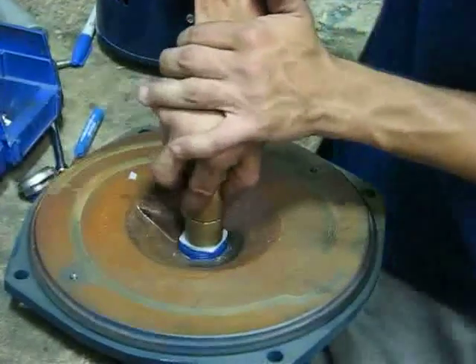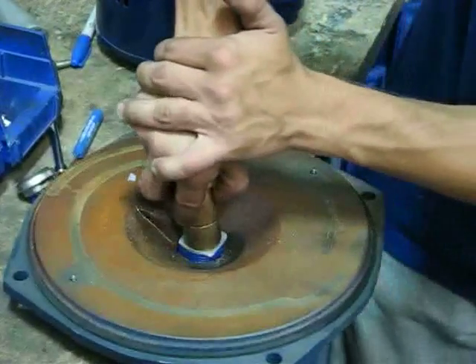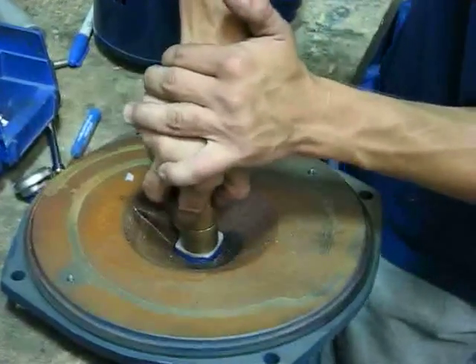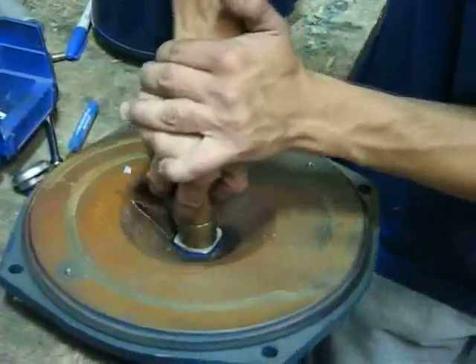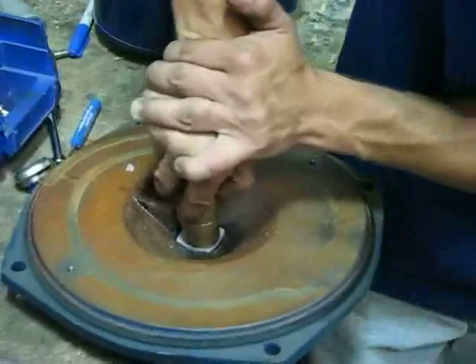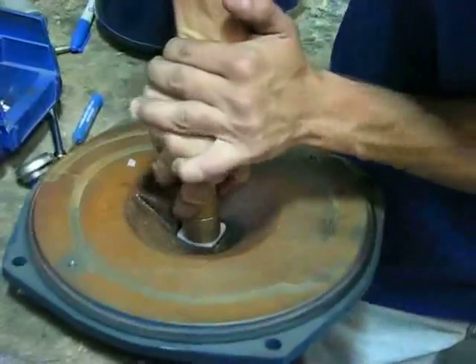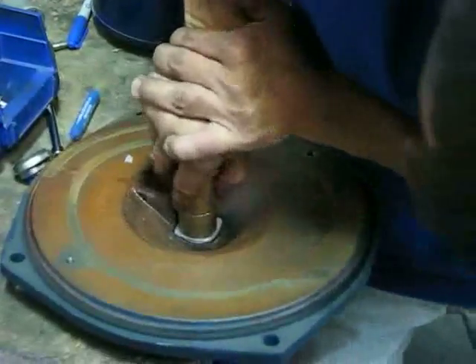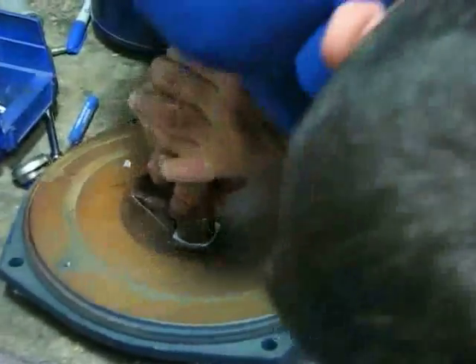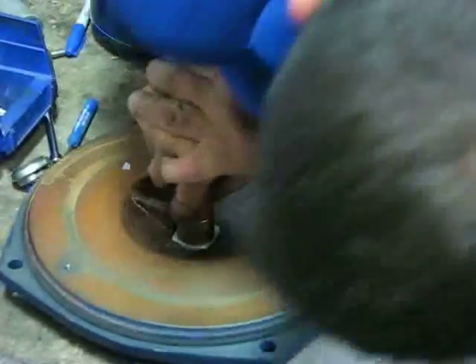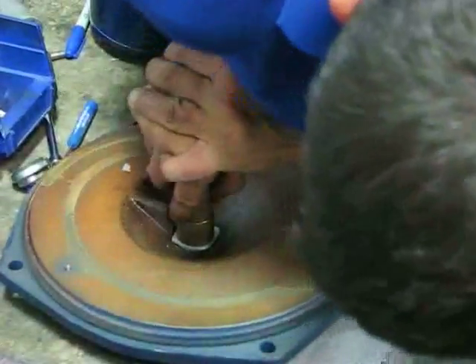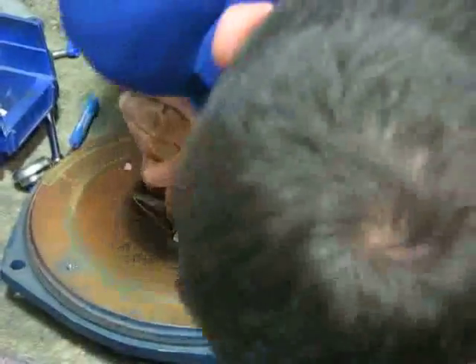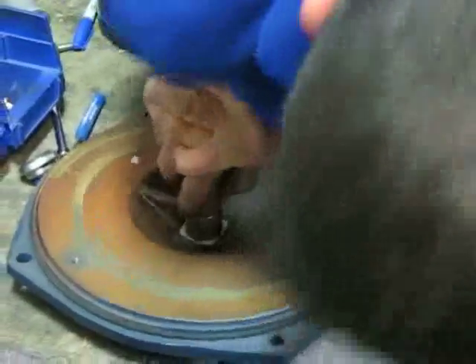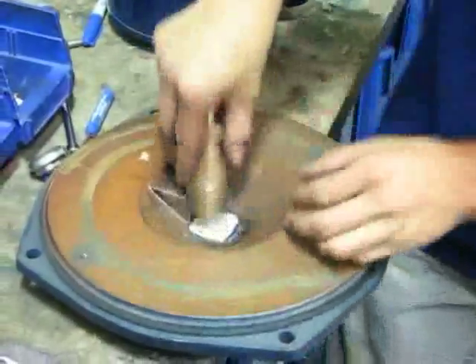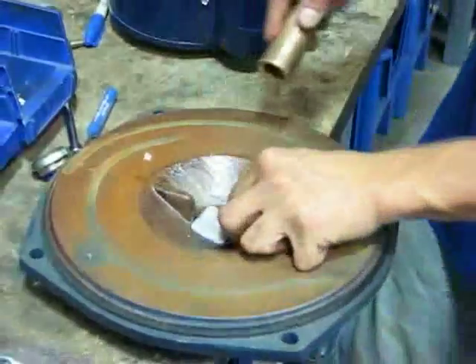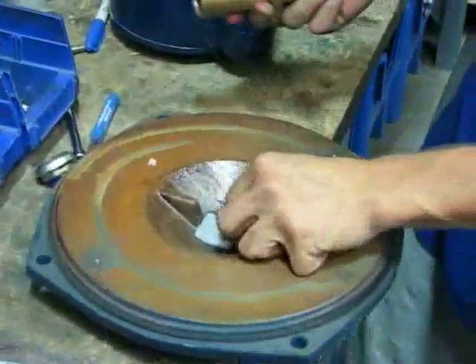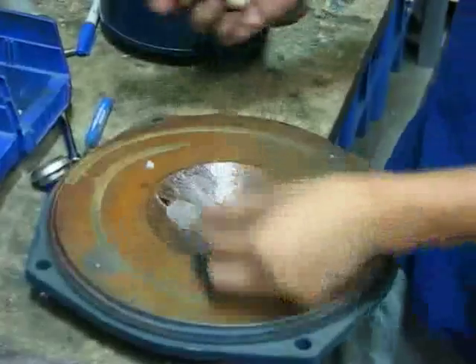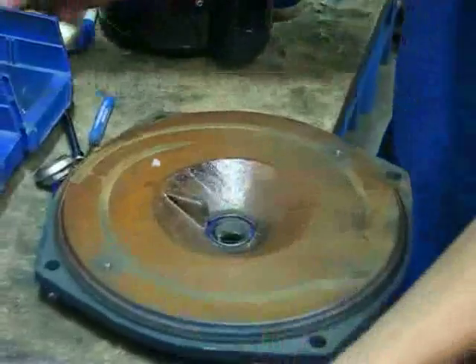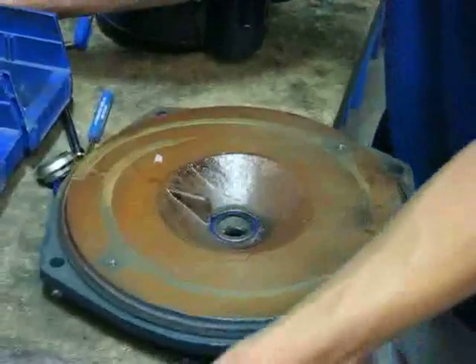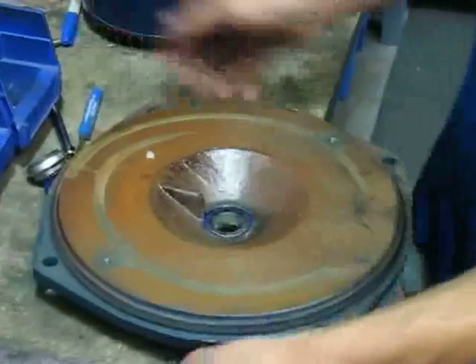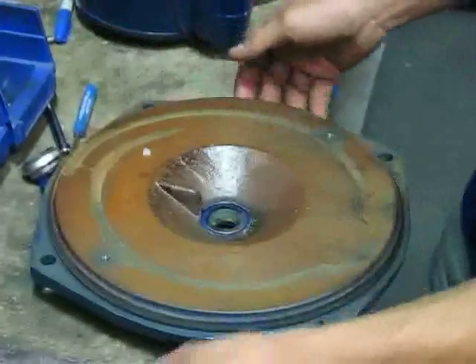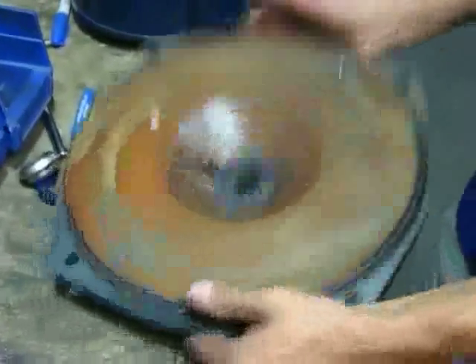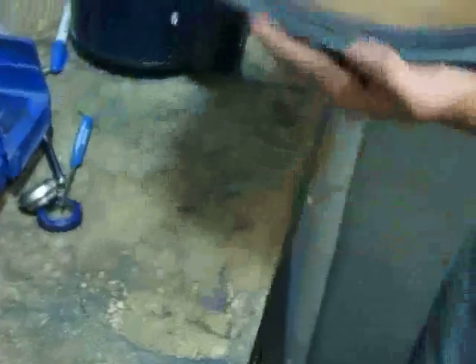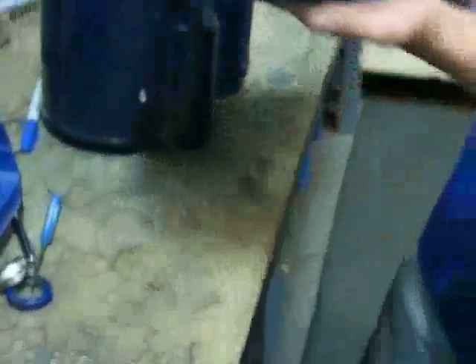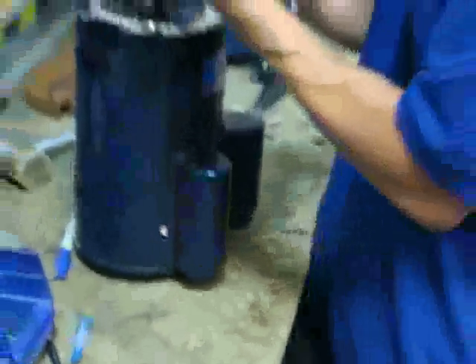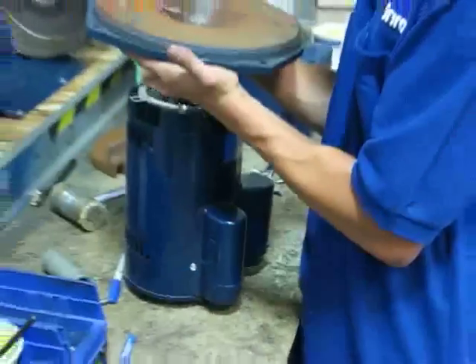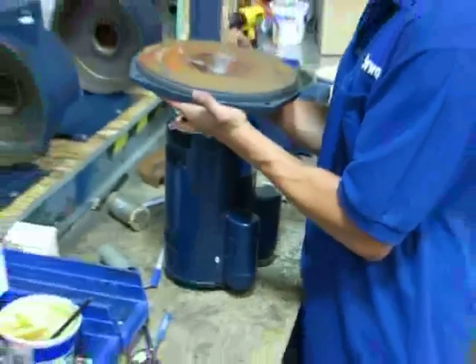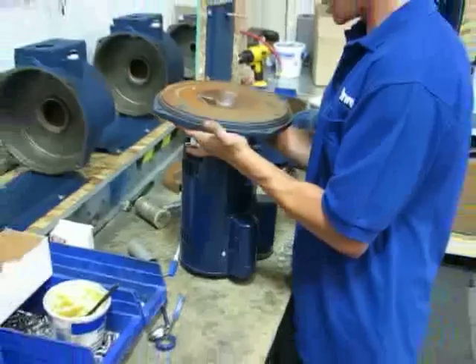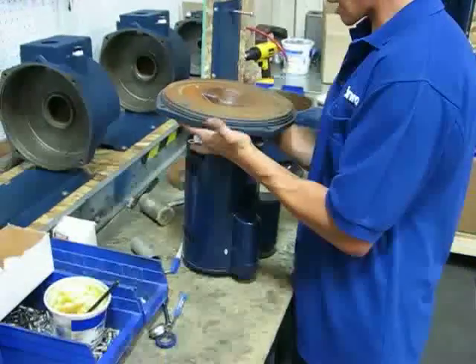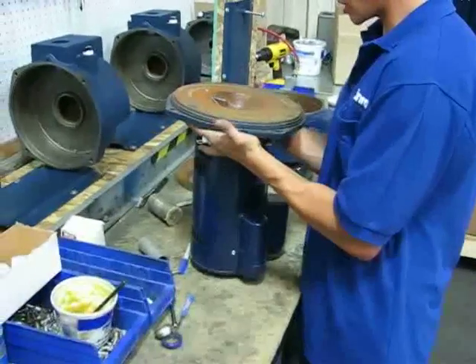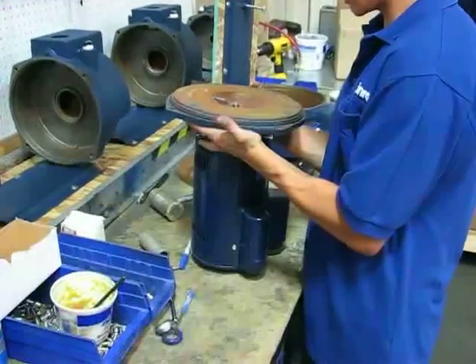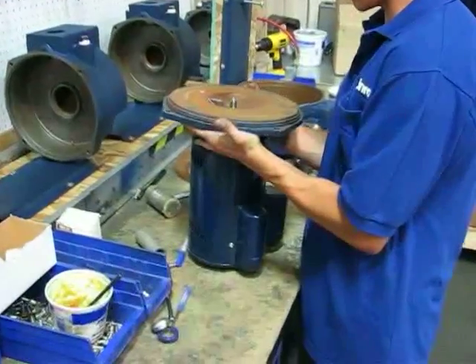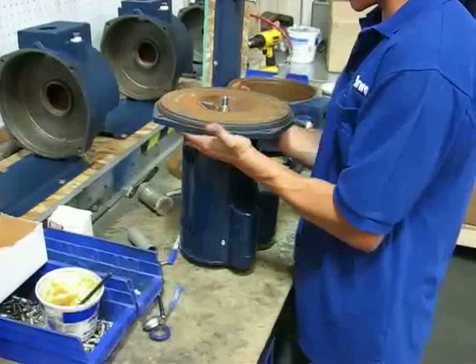Set it in there and then have something over it so you don't push directly against the seal face. Just push it in as even as you can. Then from there just be real careful when you slide it back over the shaft so you don't chip any of the edges.